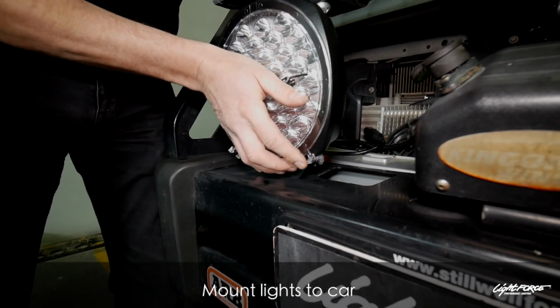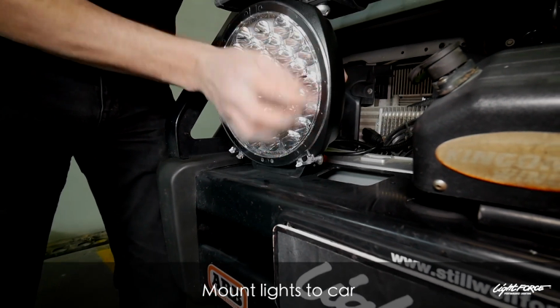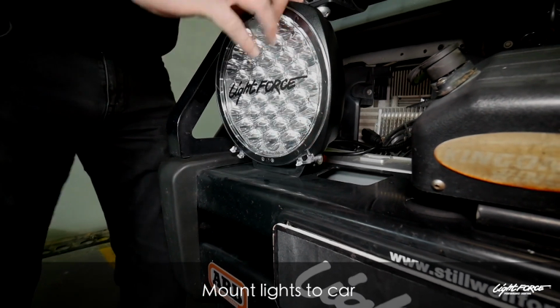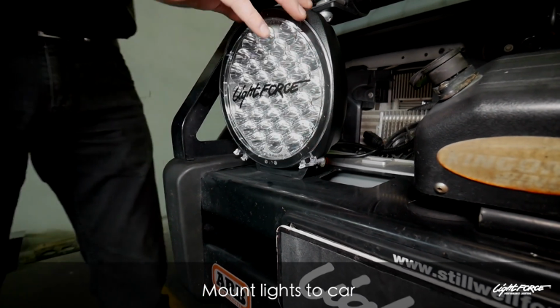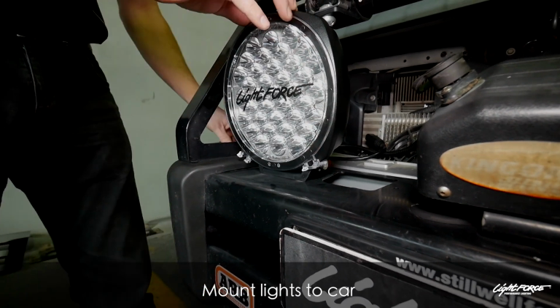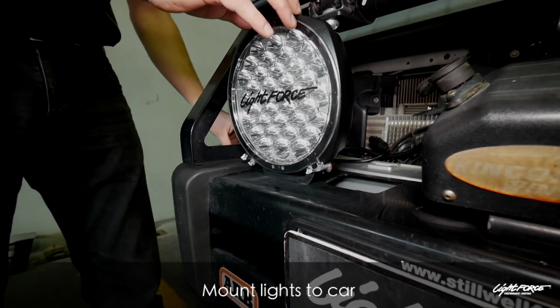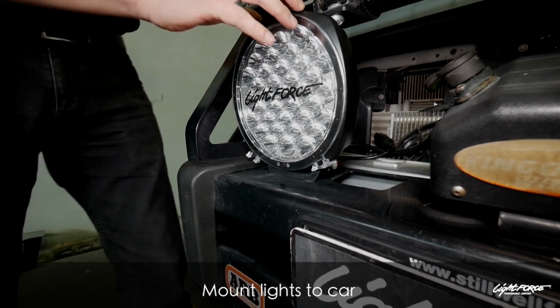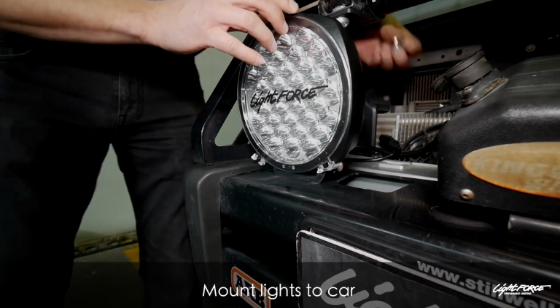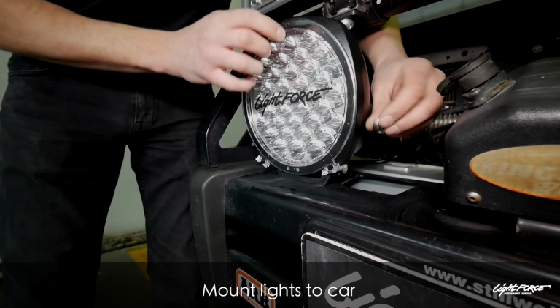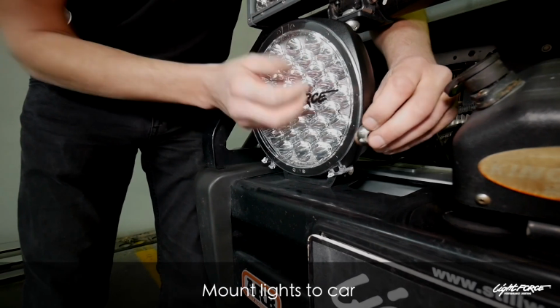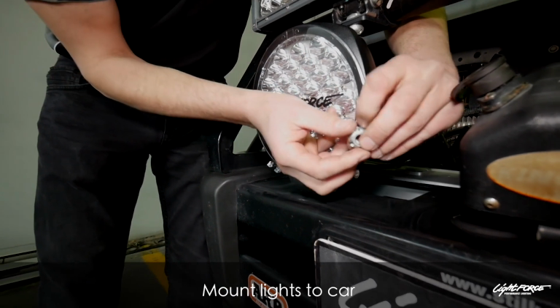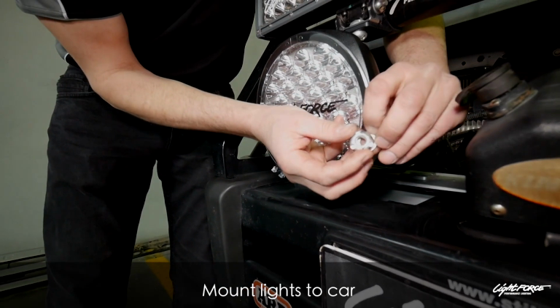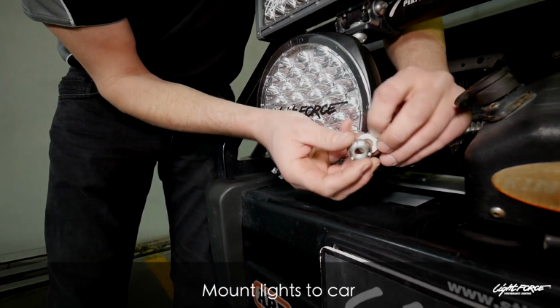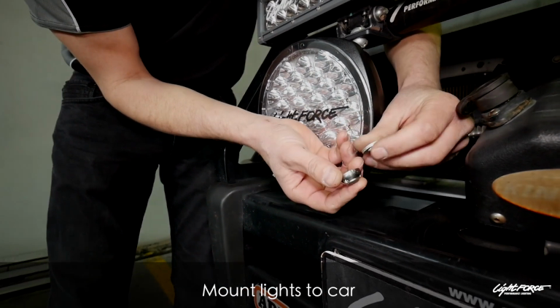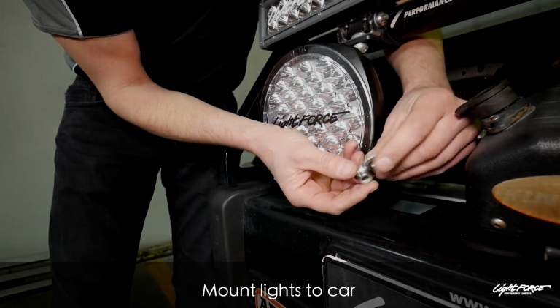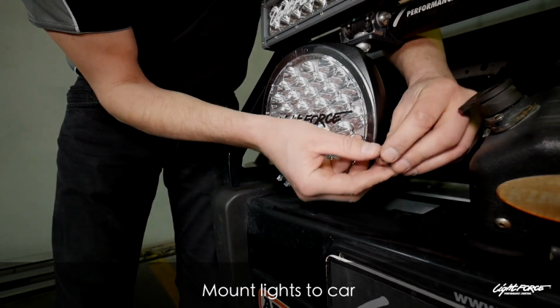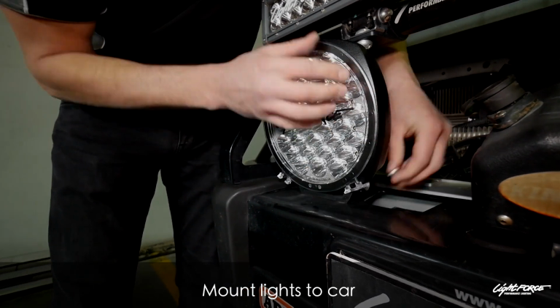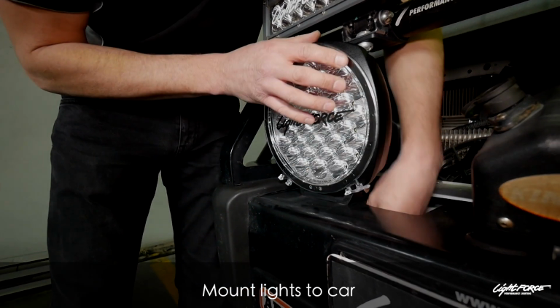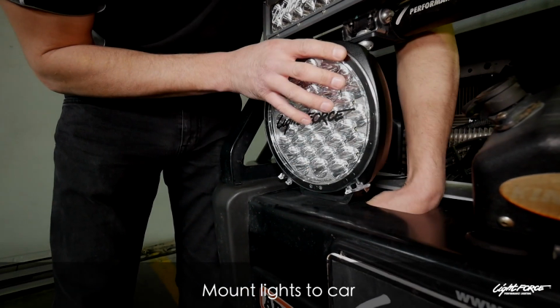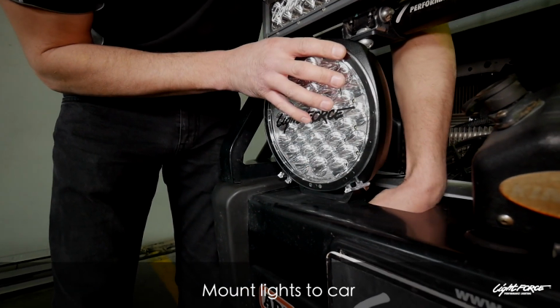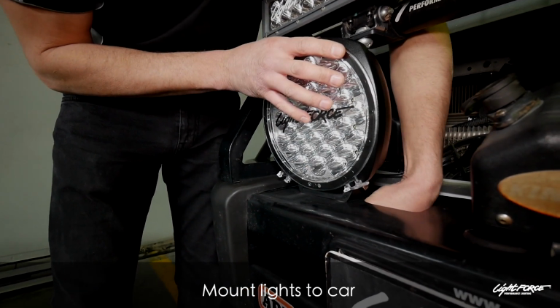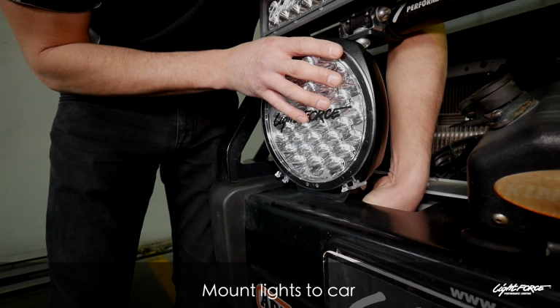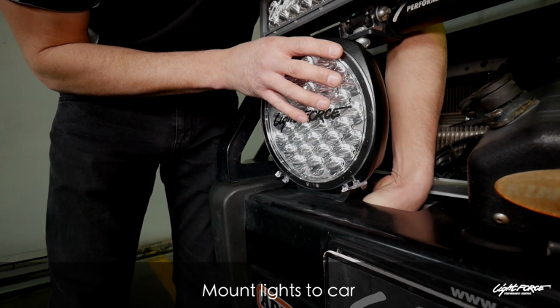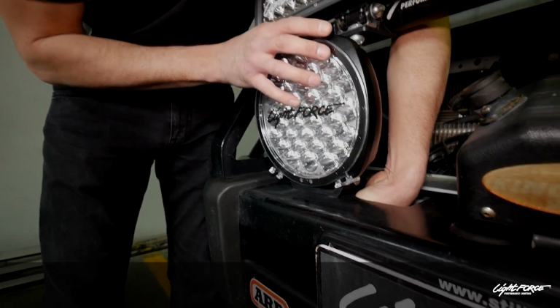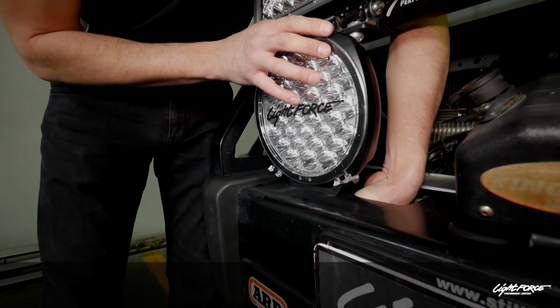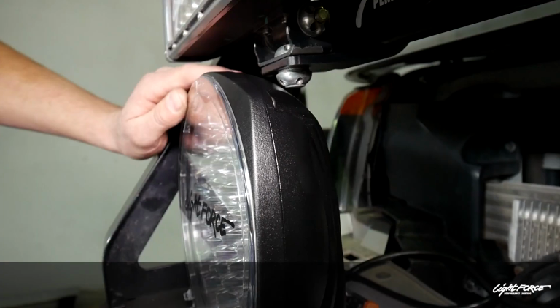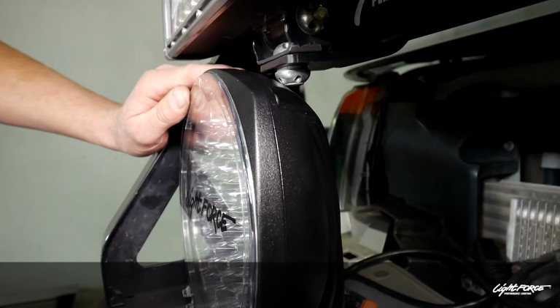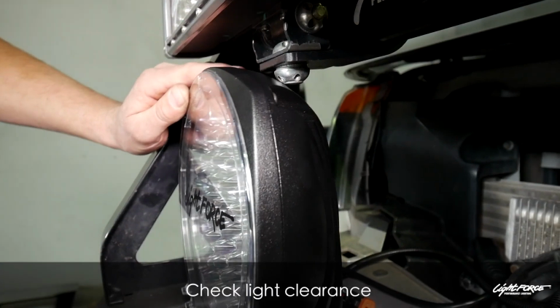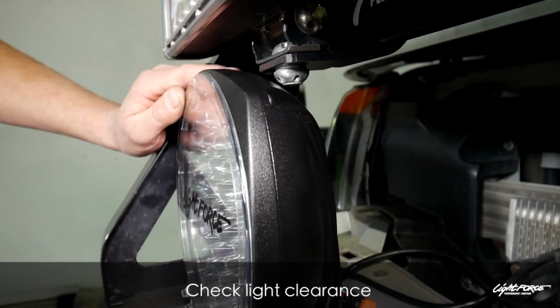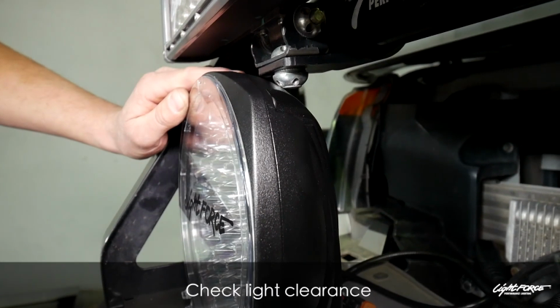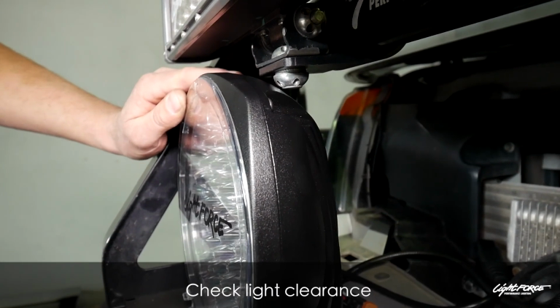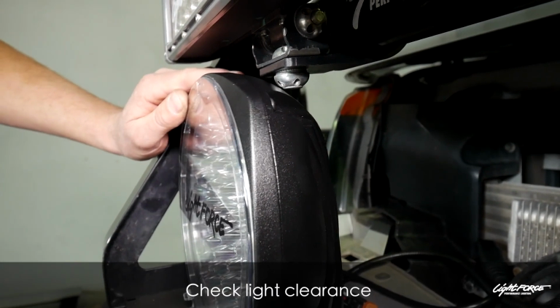Securing the lights — we're going to use lock nuts. When you use the Lightforce lock nuts, use the lock nut first, then make sure you put the original nyloc nut on after the lock nut. That will make sure the lock nut can't work loose and then it can be tensioned up.